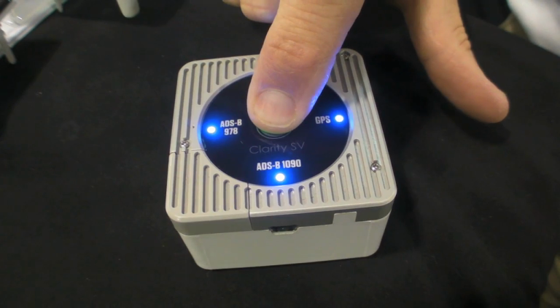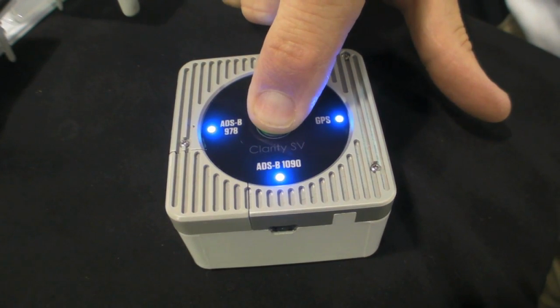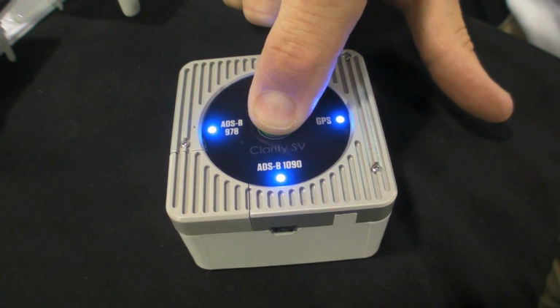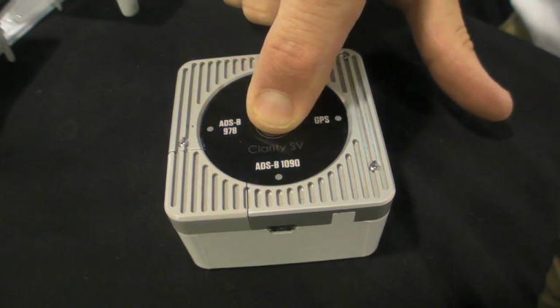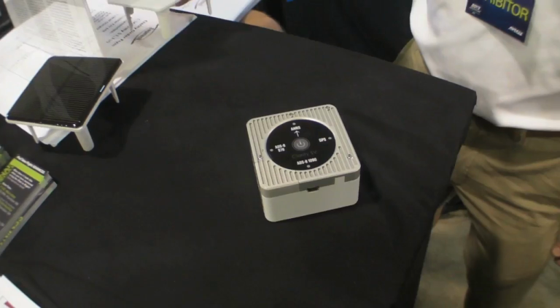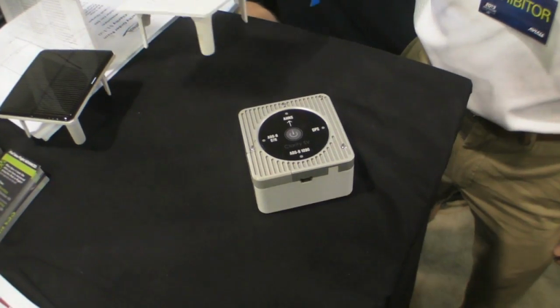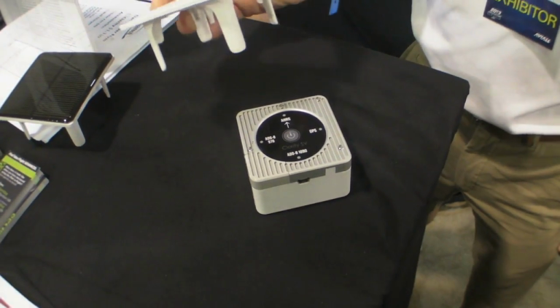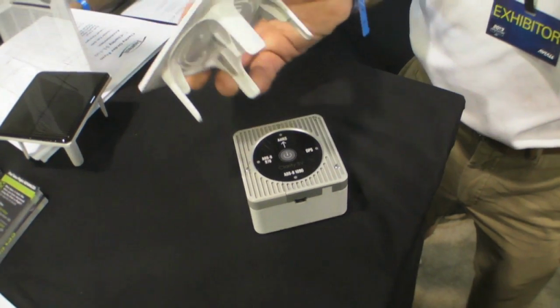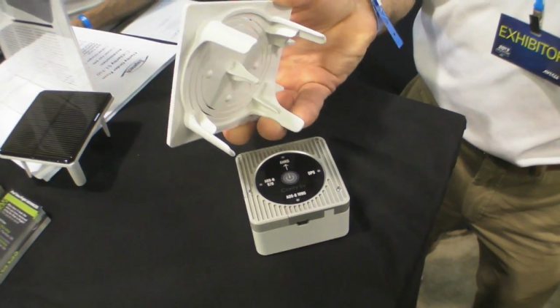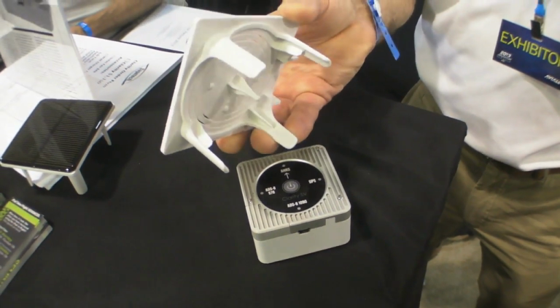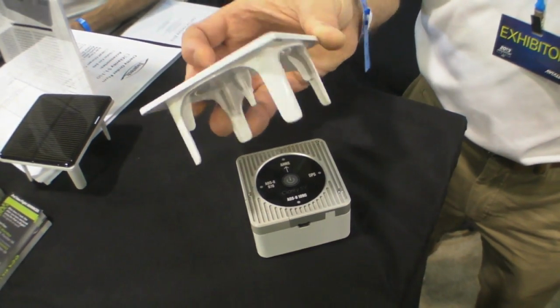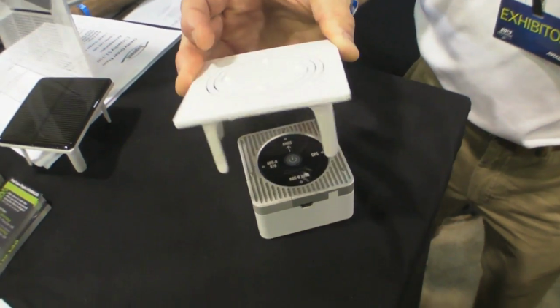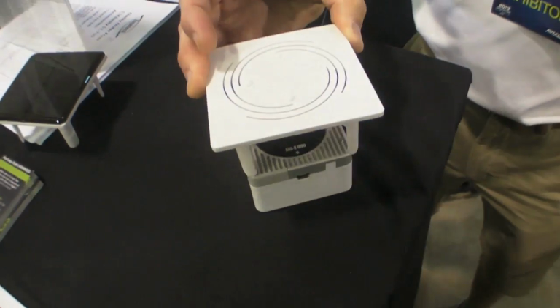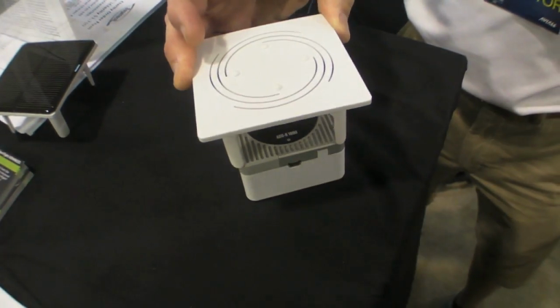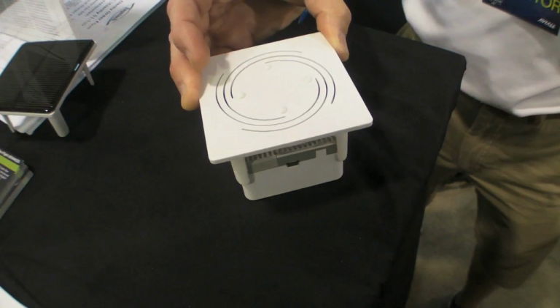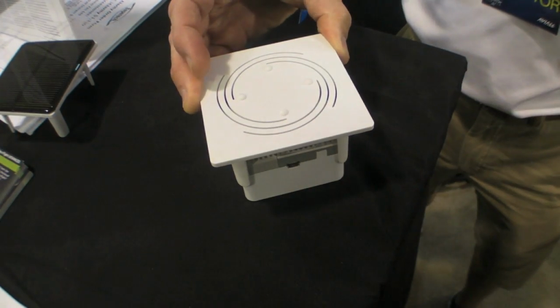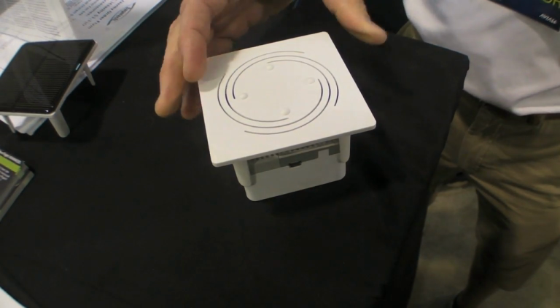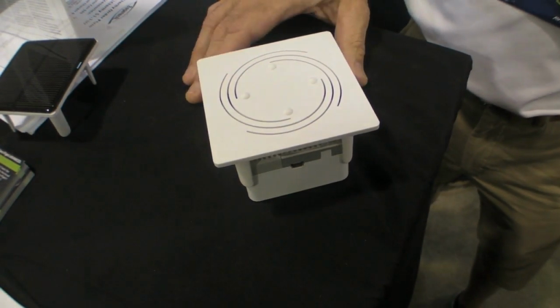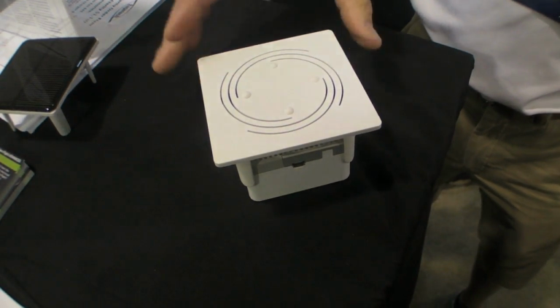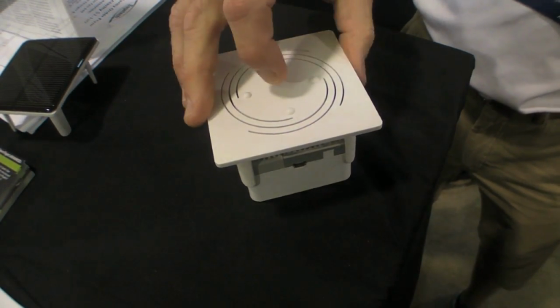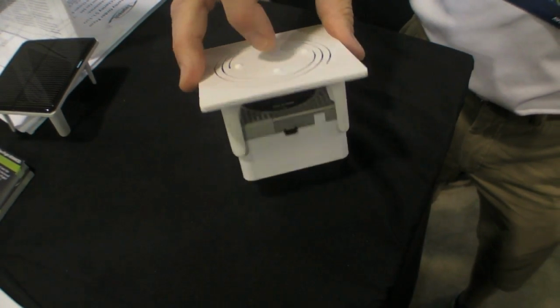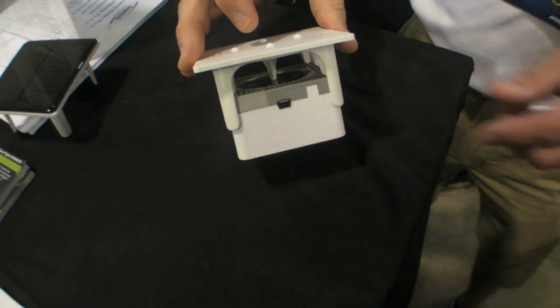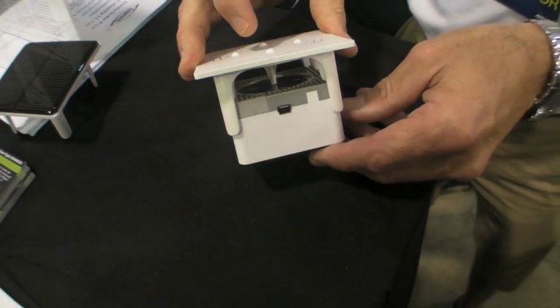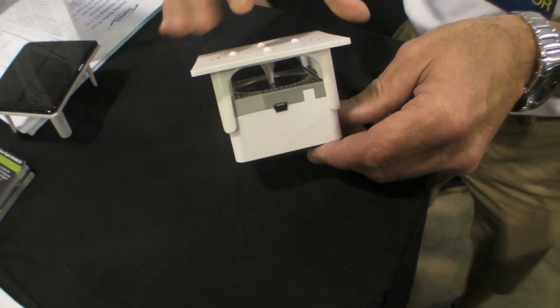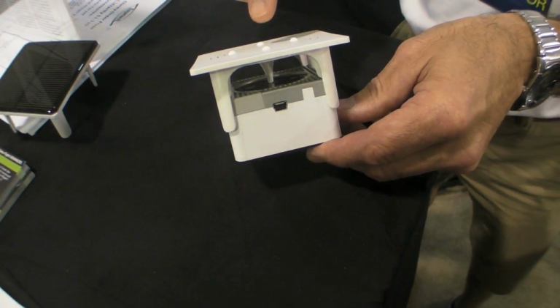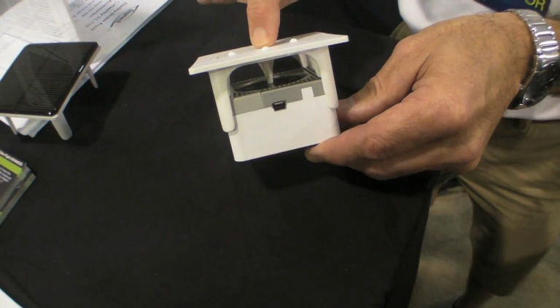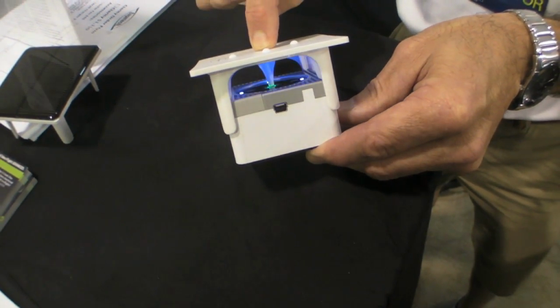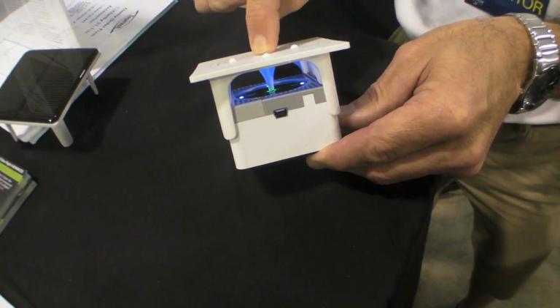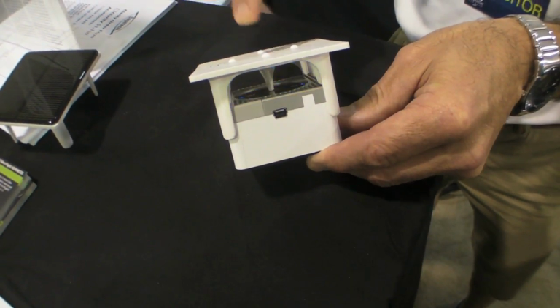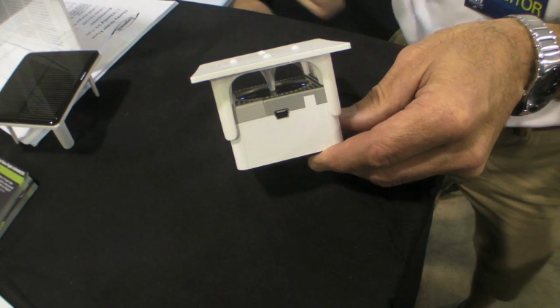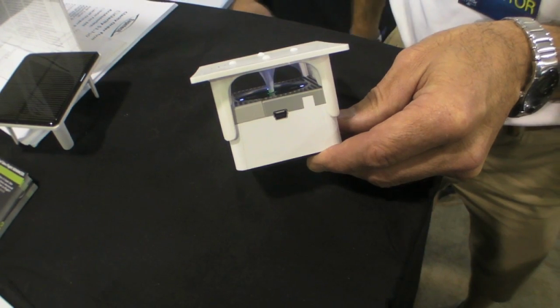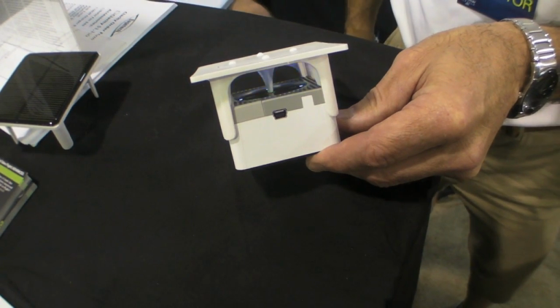We now offer the sunshade, which cools Clarity by shading it from the sun. You can still operate the Clarity power button by pressing on the top of the sunshade, and lights reflect off bottom dimples so you can see it at night.